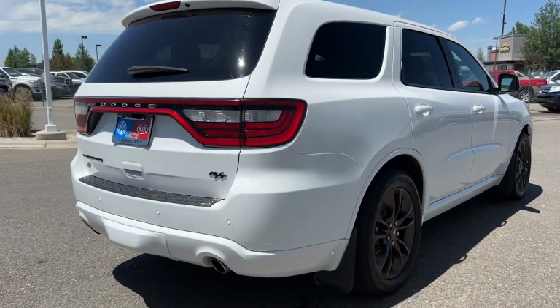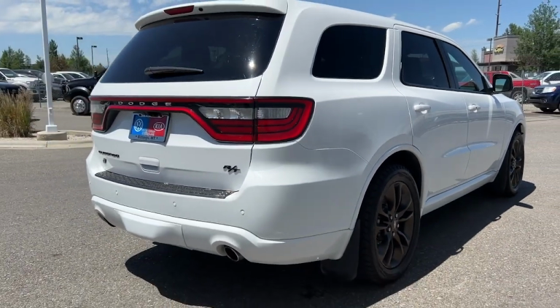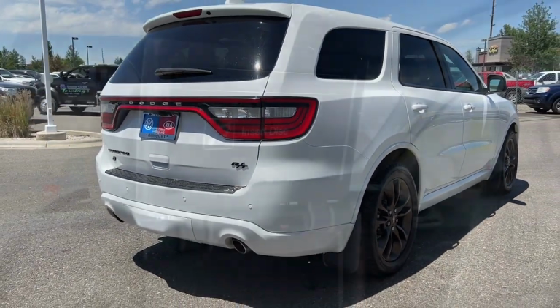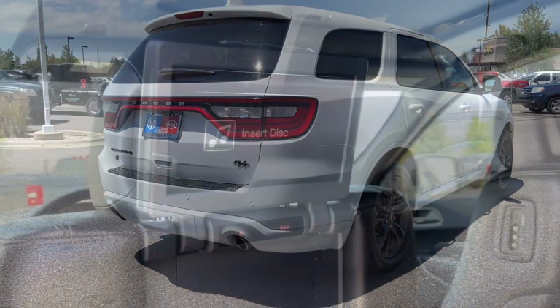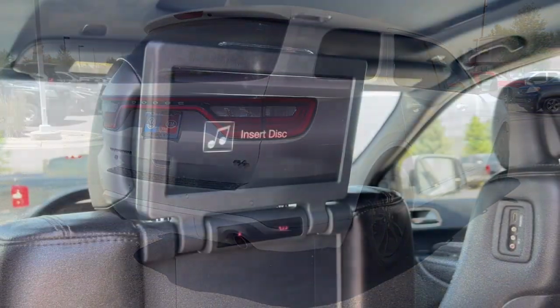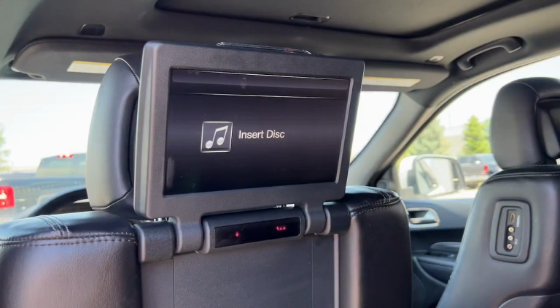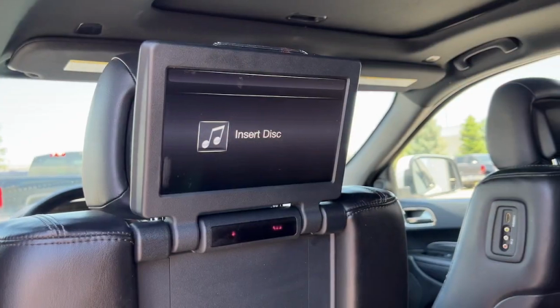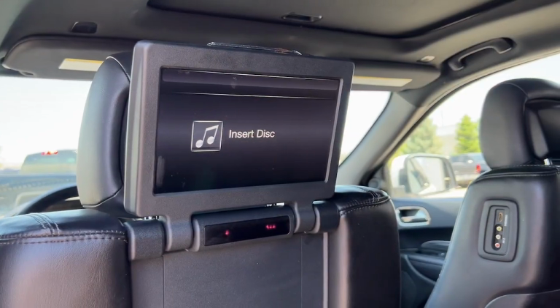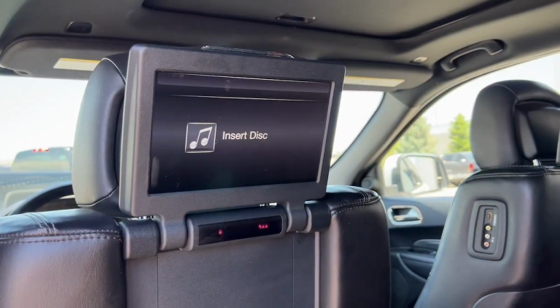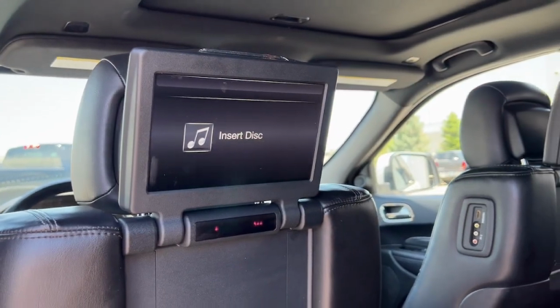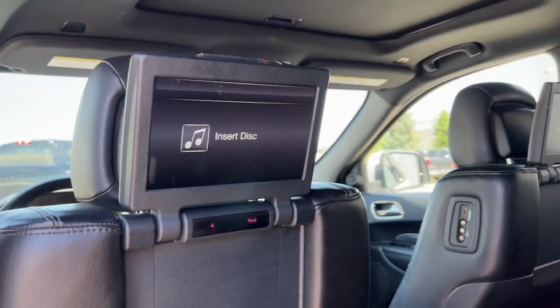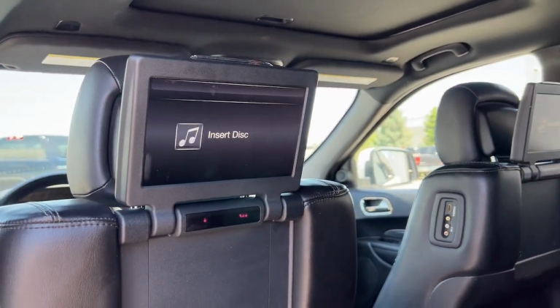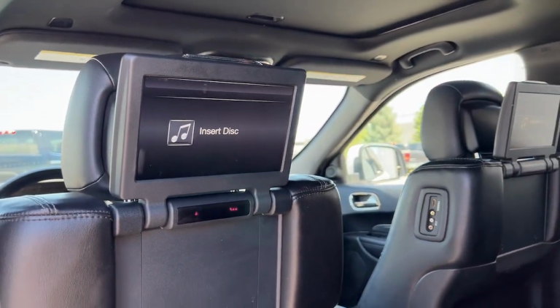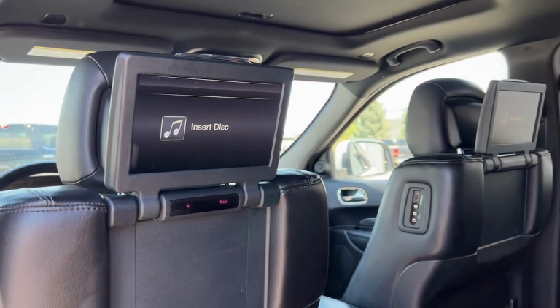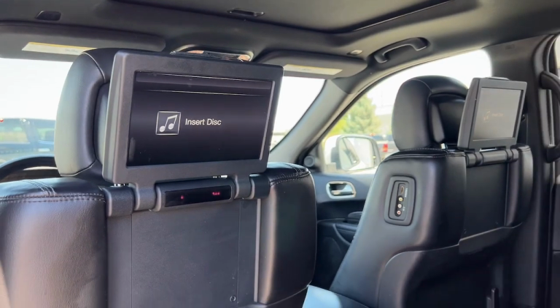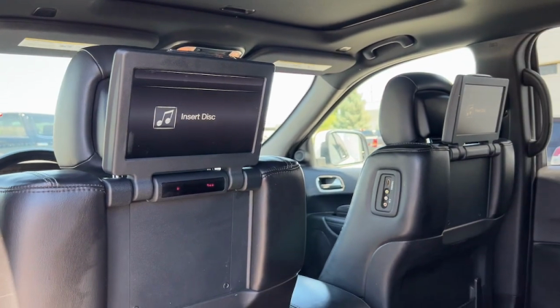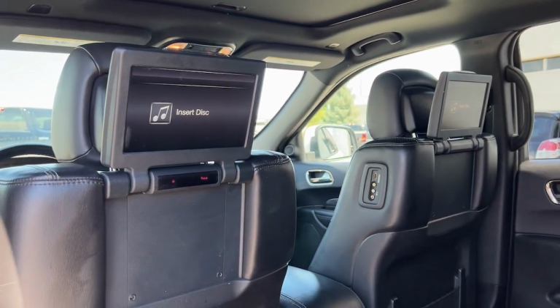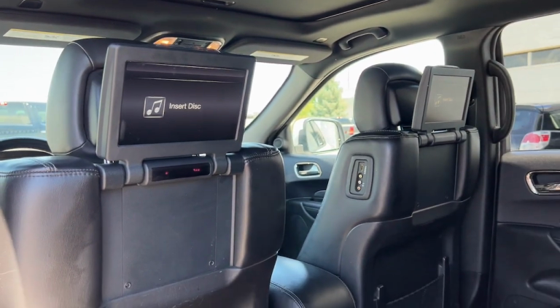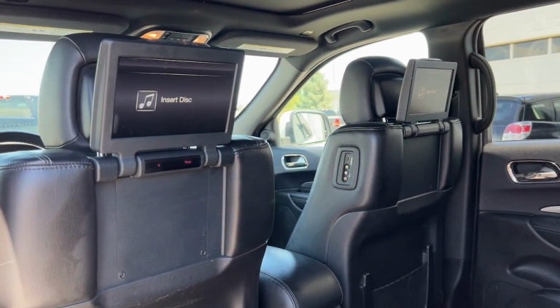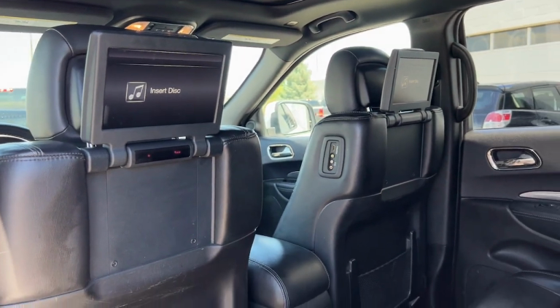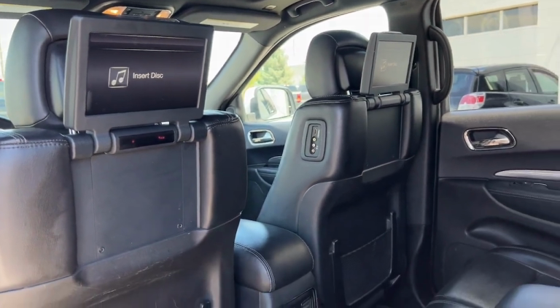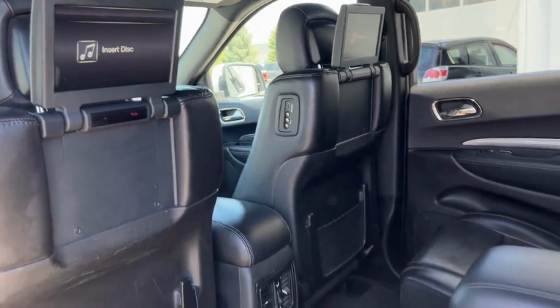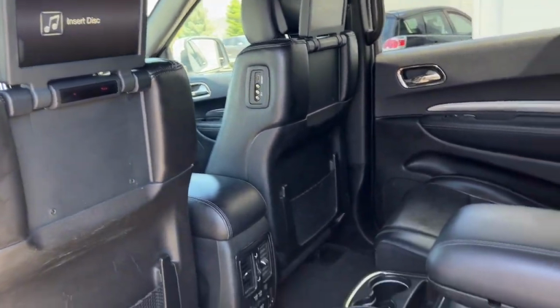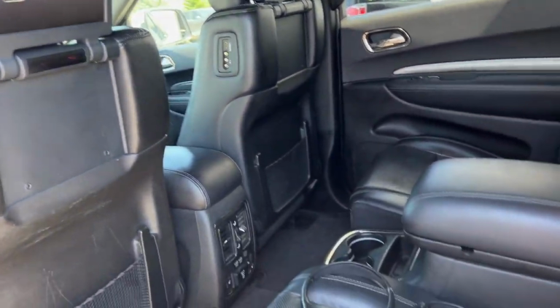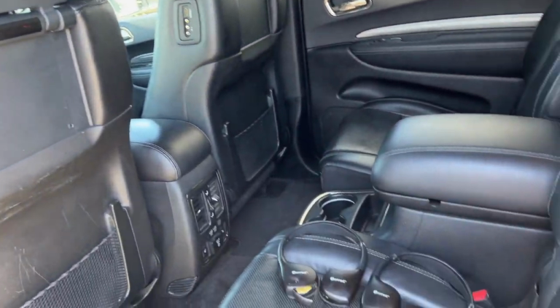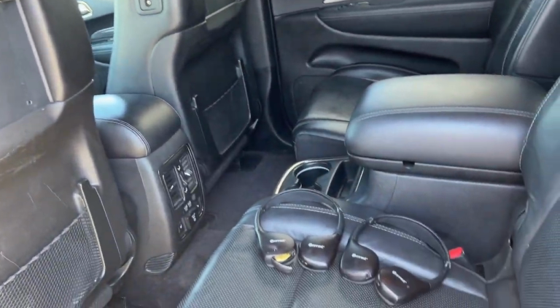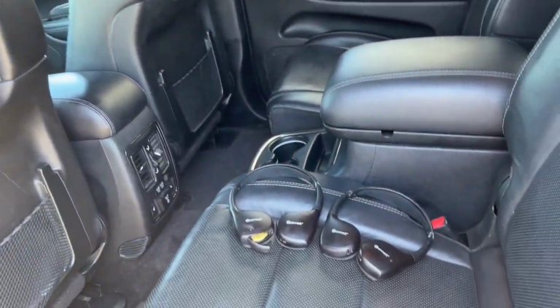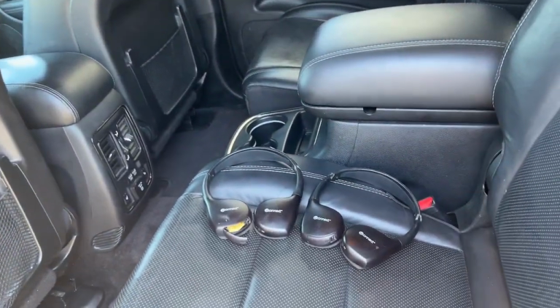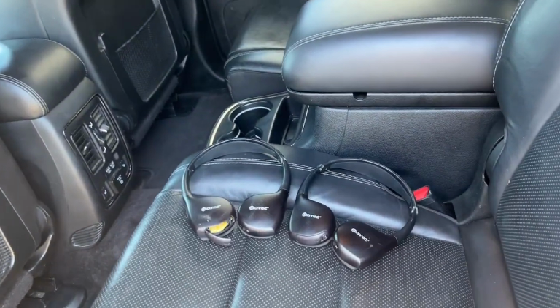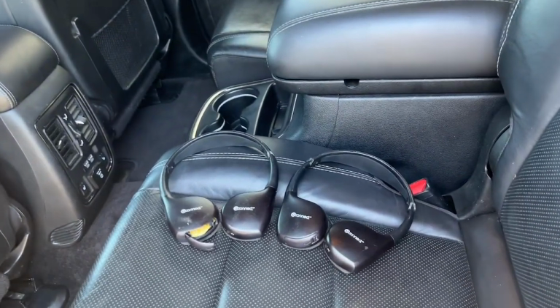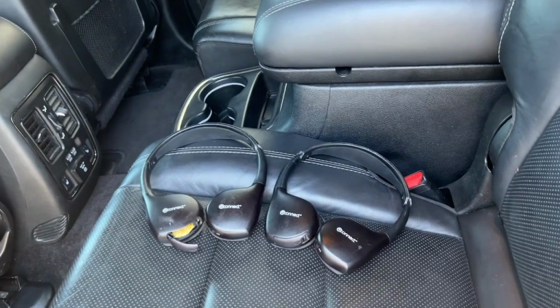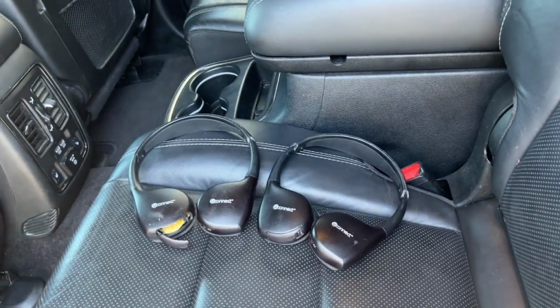These are just some of the great options this vehicle comes with: navigation system, keyless entry, sun and moonroof, backup camera, and power liftgate.